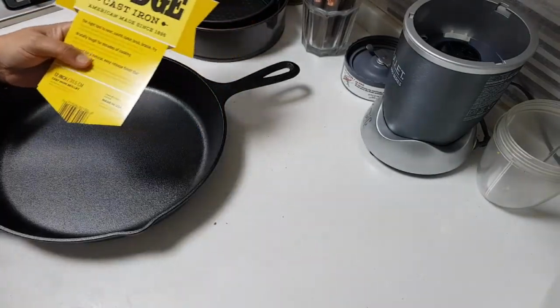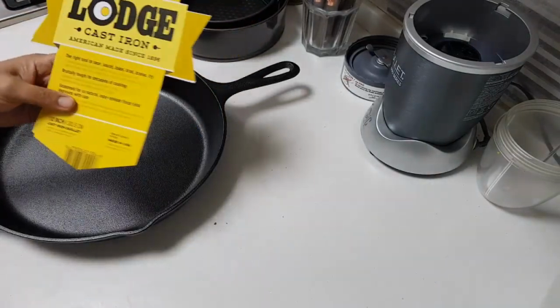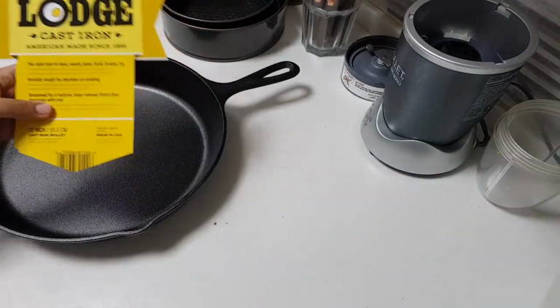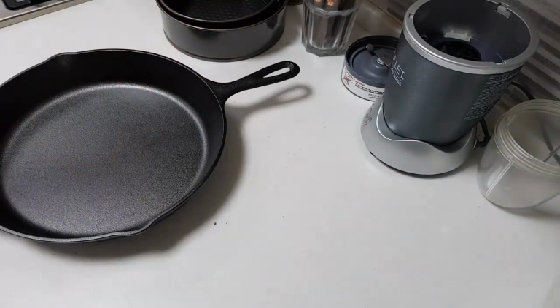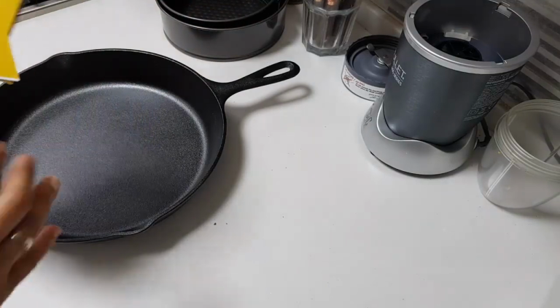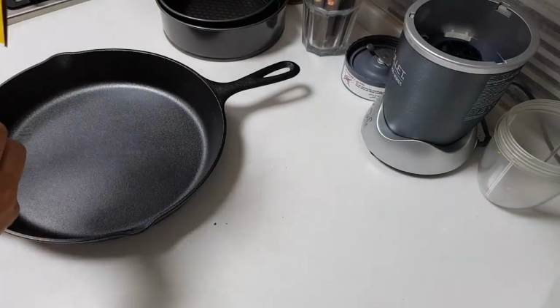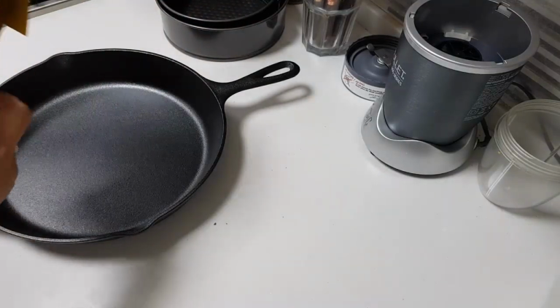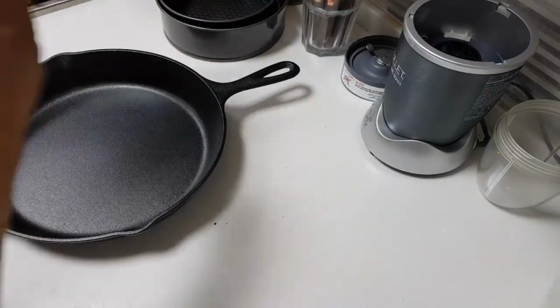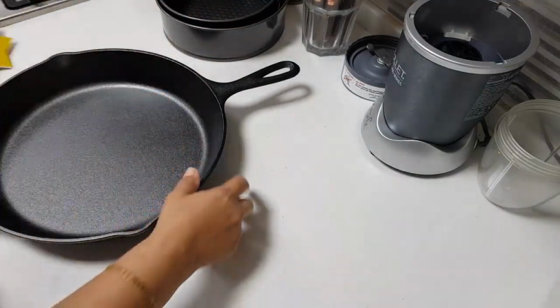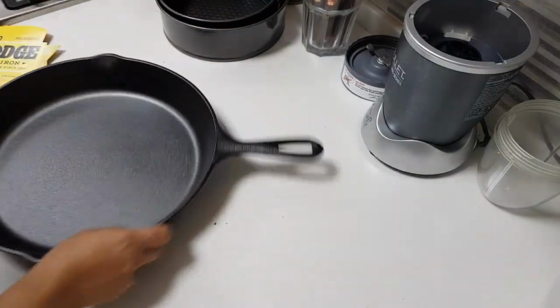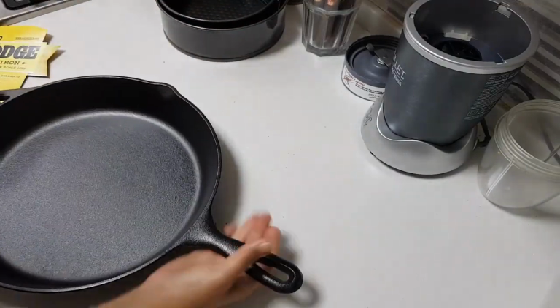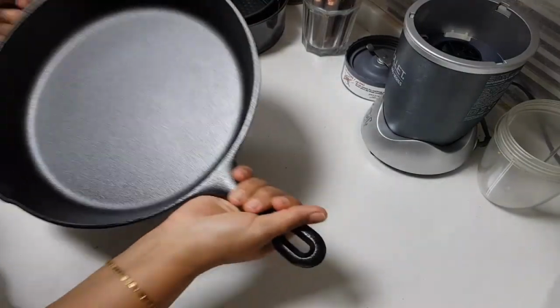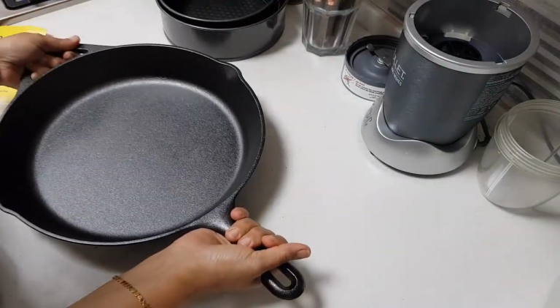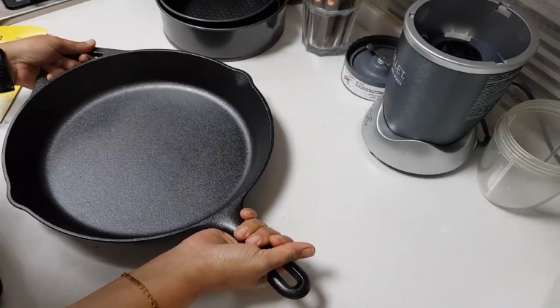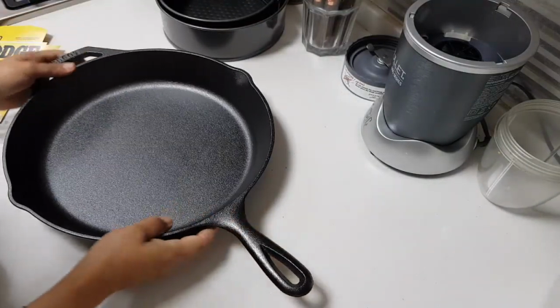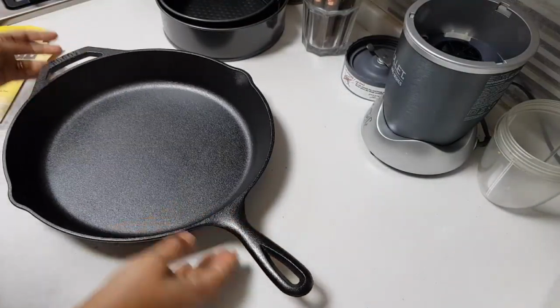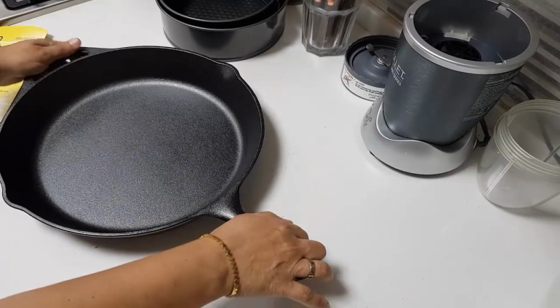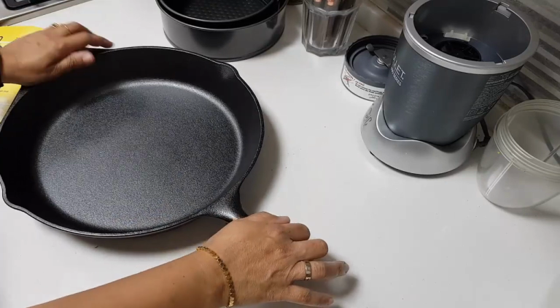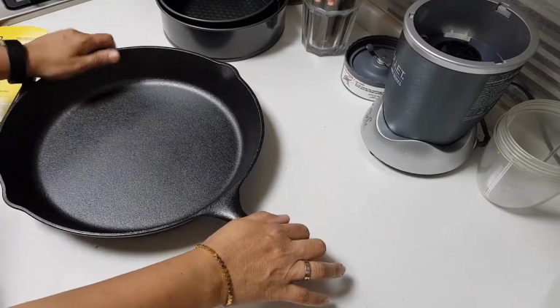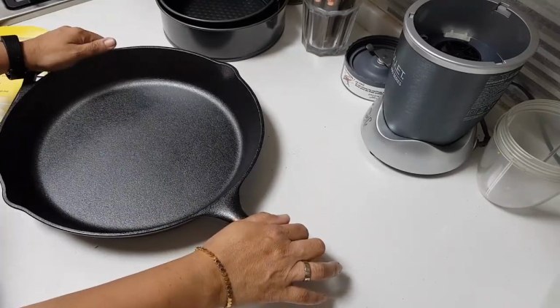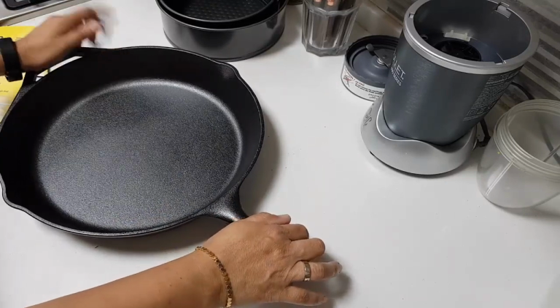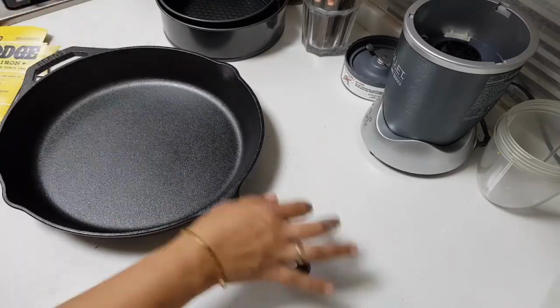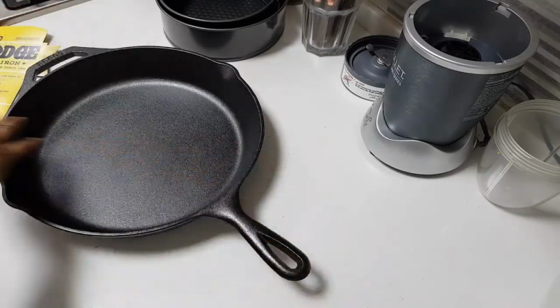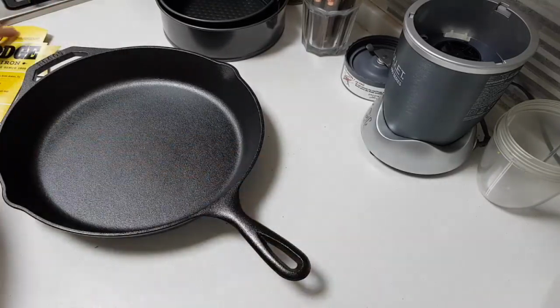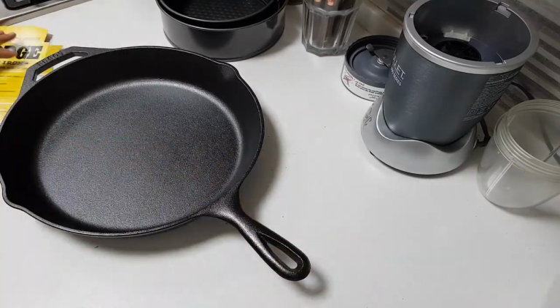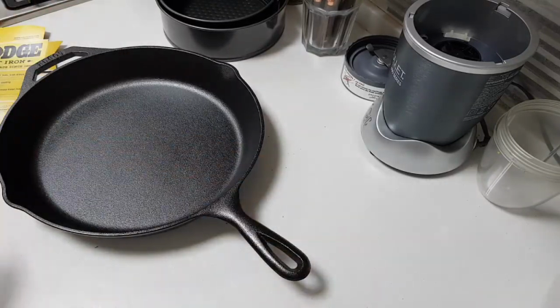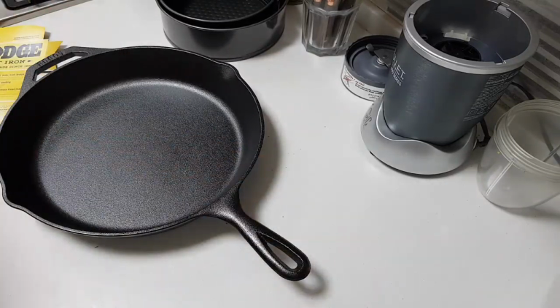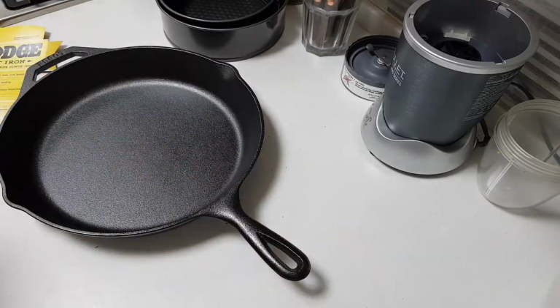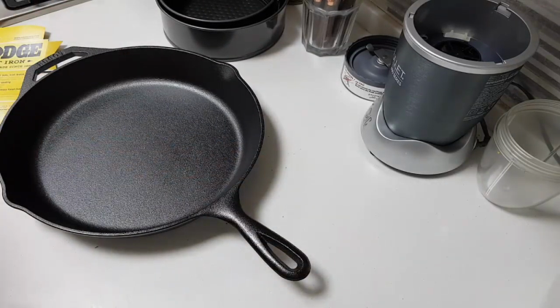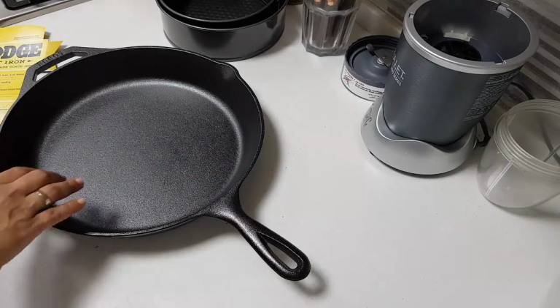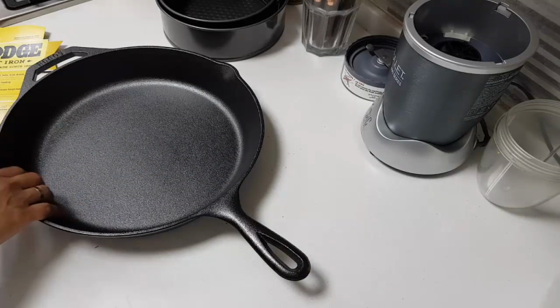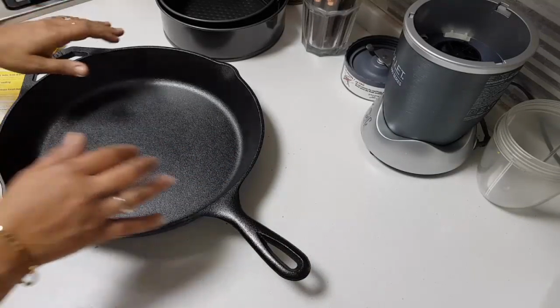Believe me, I'm so excited I can't tell you! This is just too good. I've been buying cast iron very often — if you see, I have a lot of cast iron that I've been using.